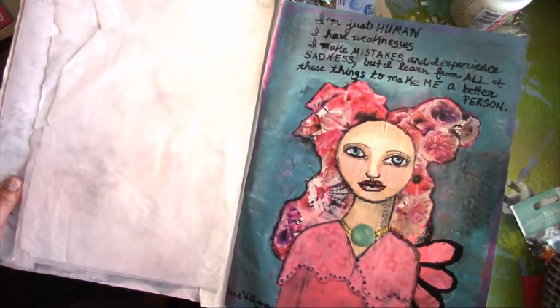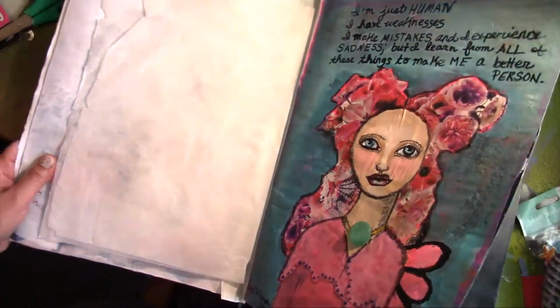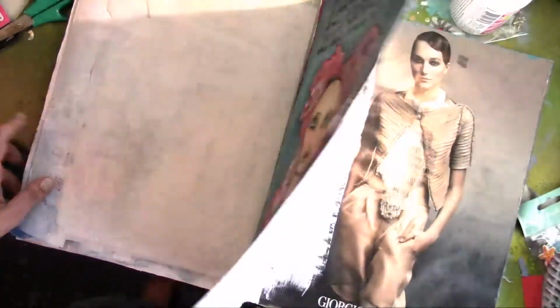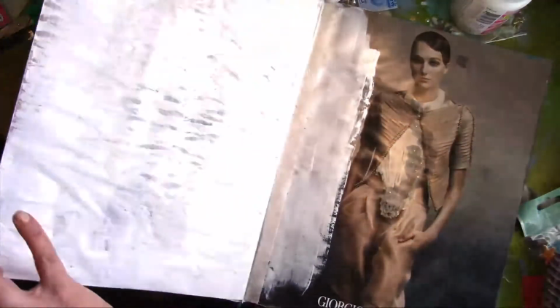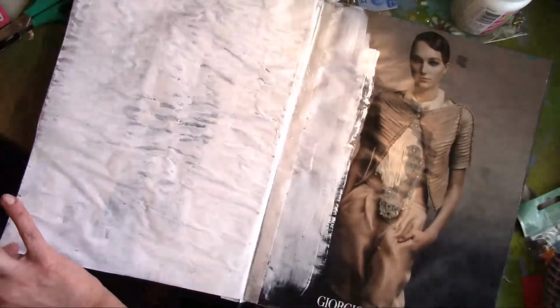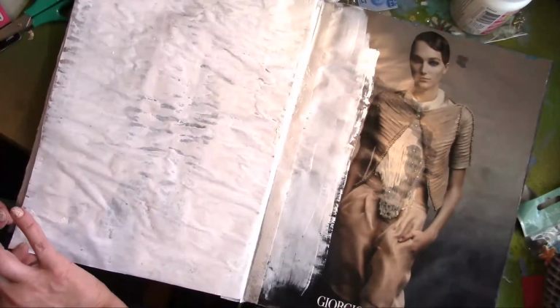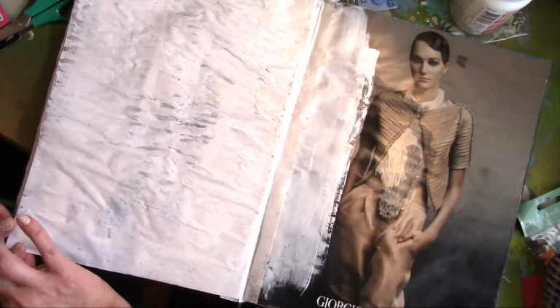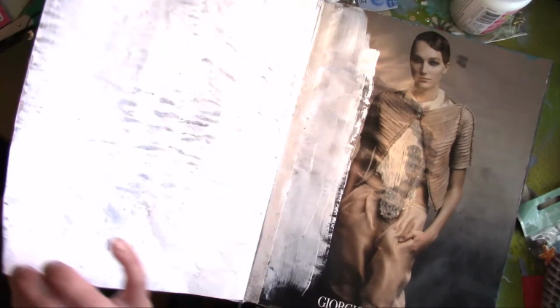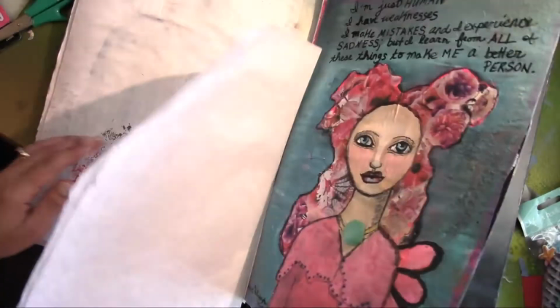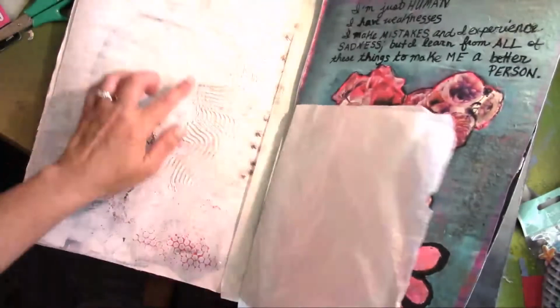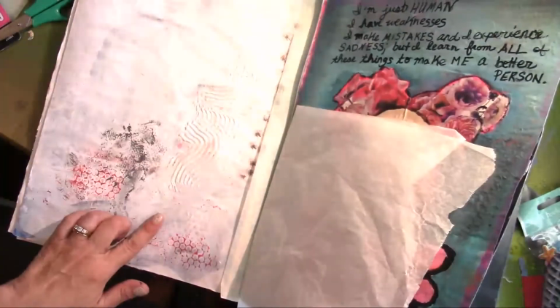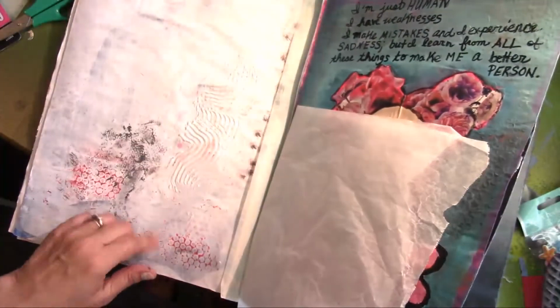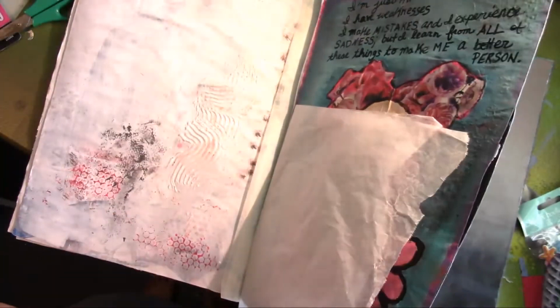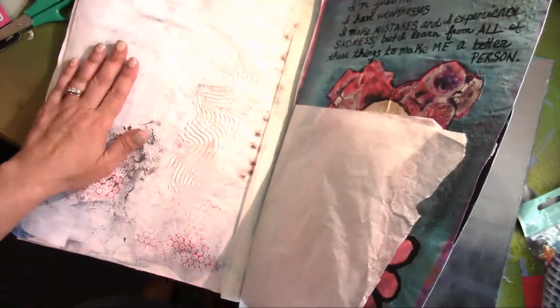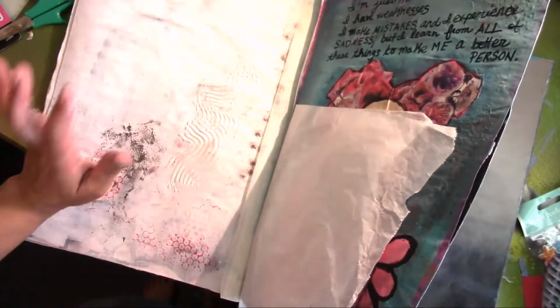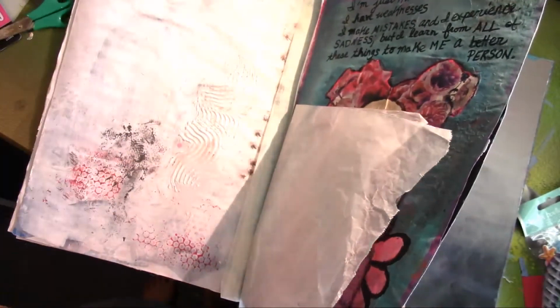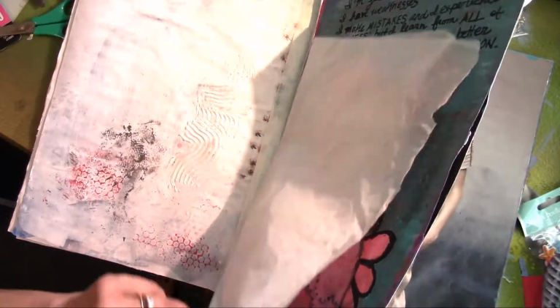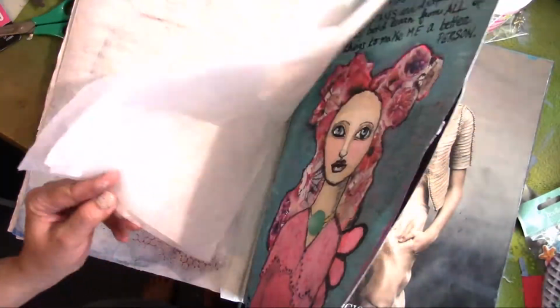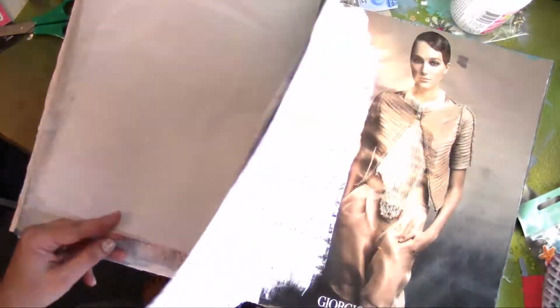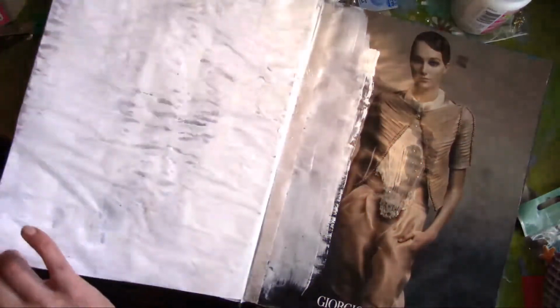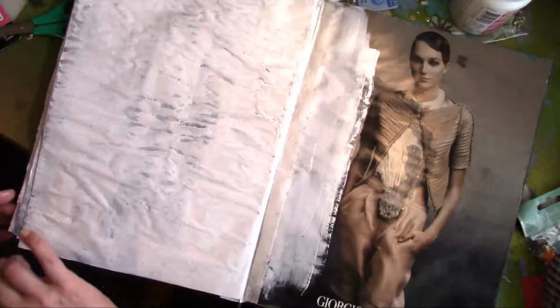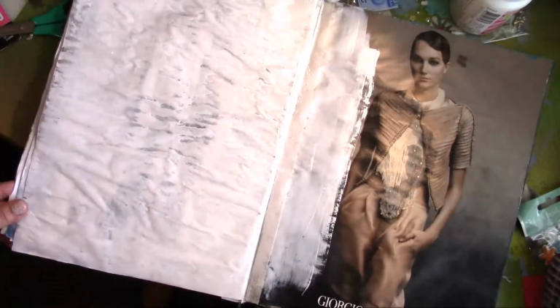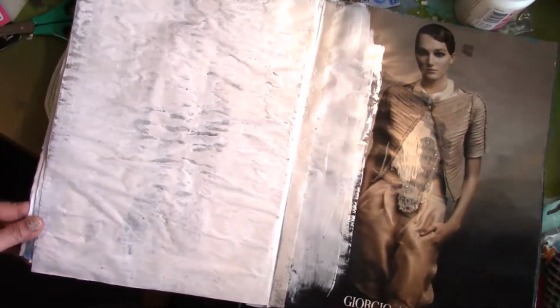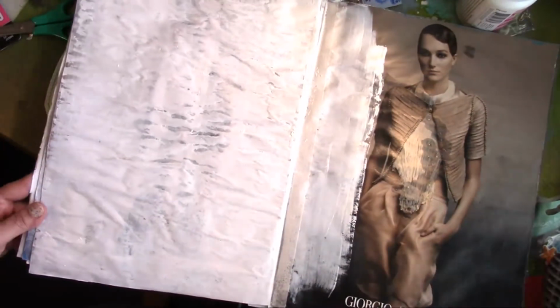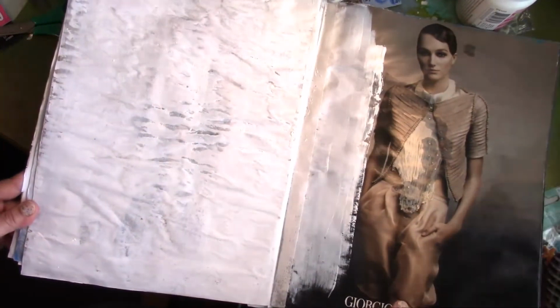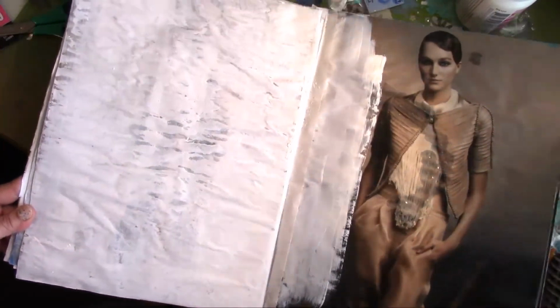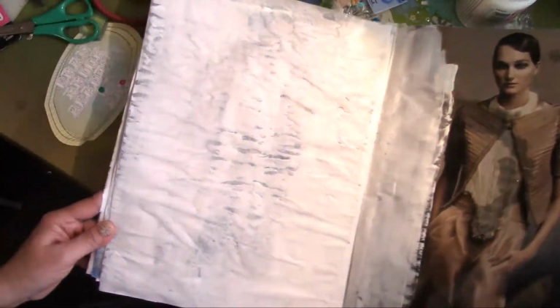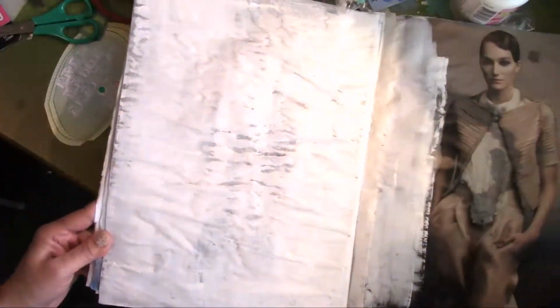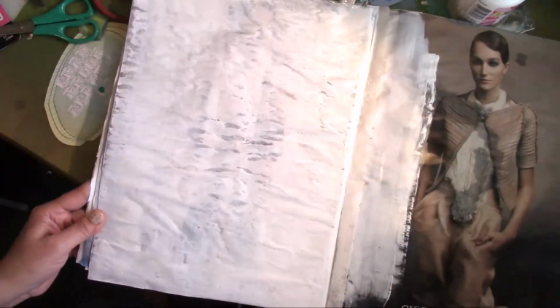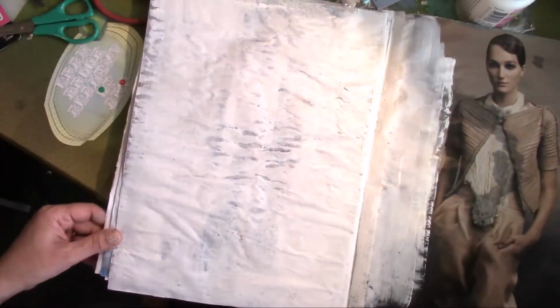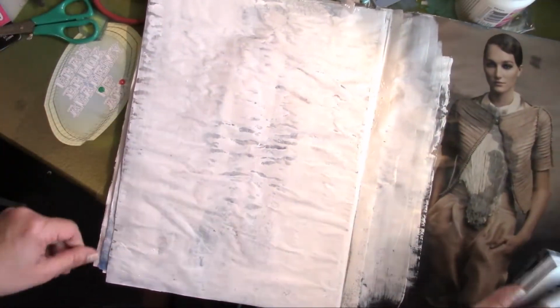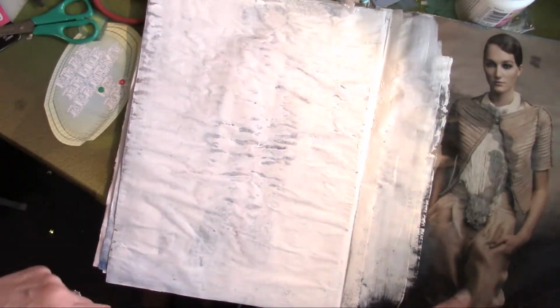I'm on to the next page right here. I've skipped this page — I'll come back to it at some point. But here we are at this one, and I'm working in a W Magazine.